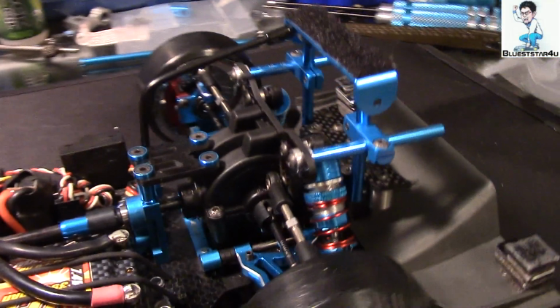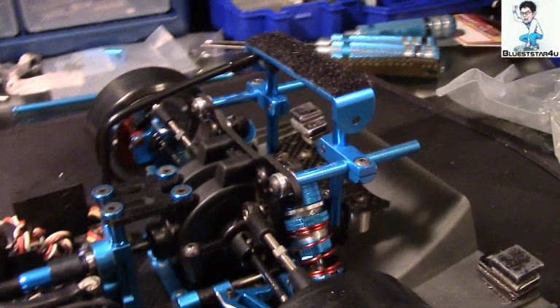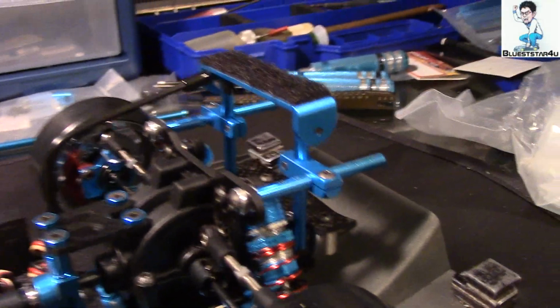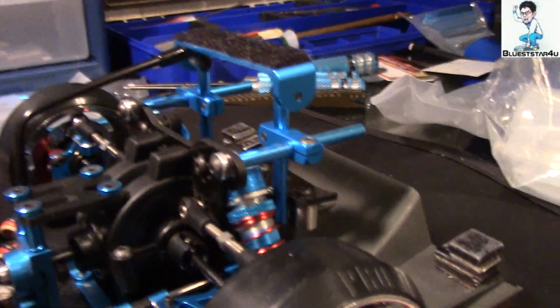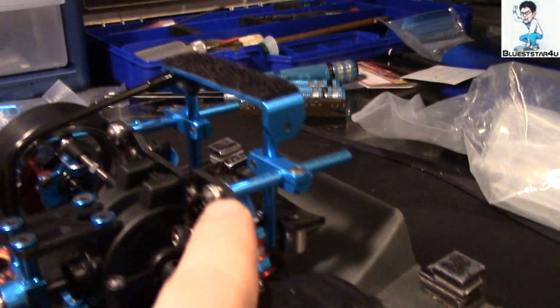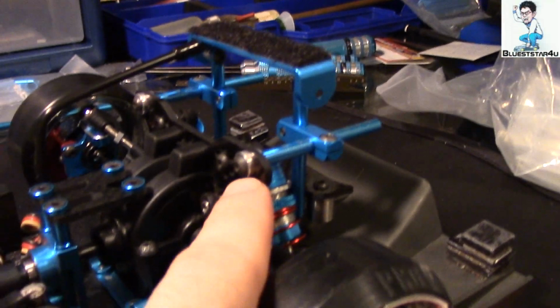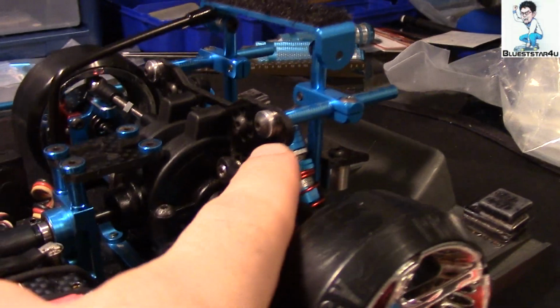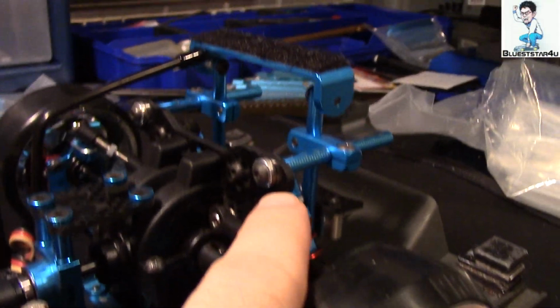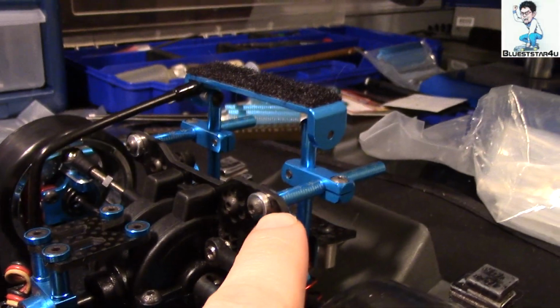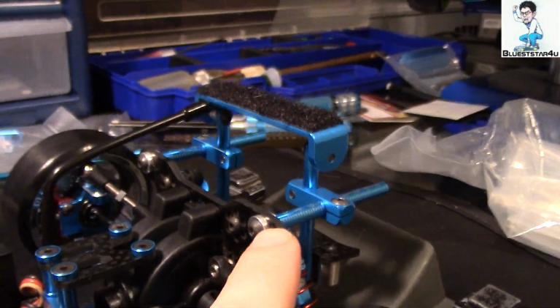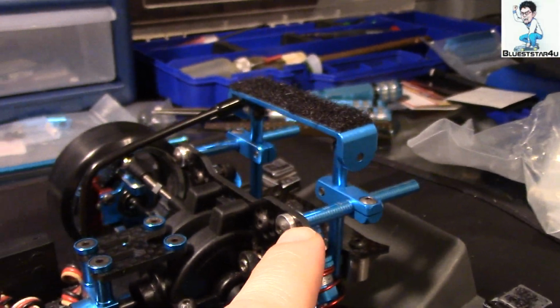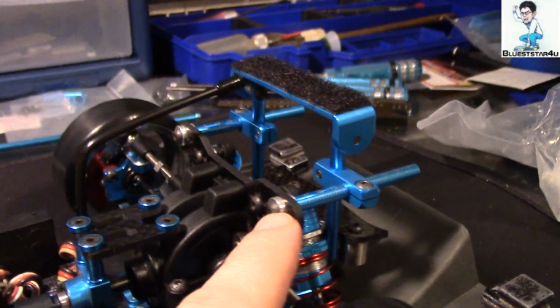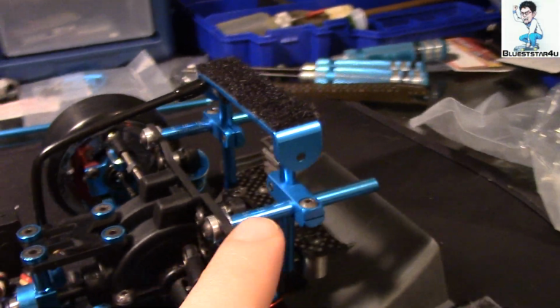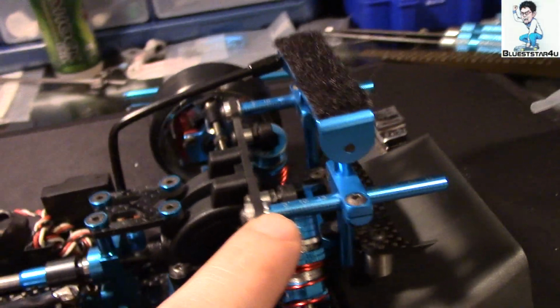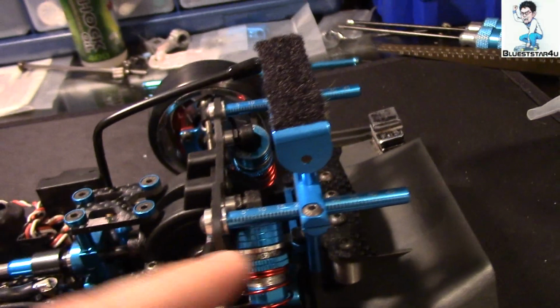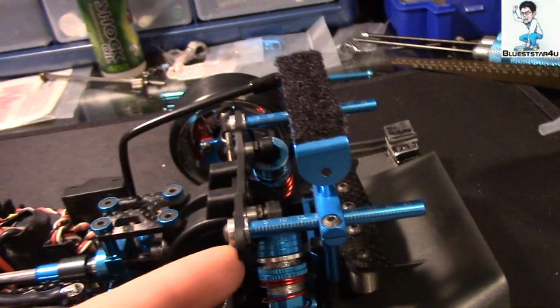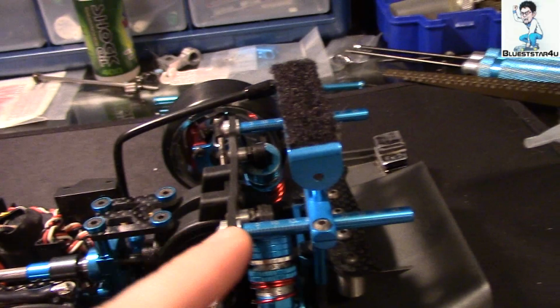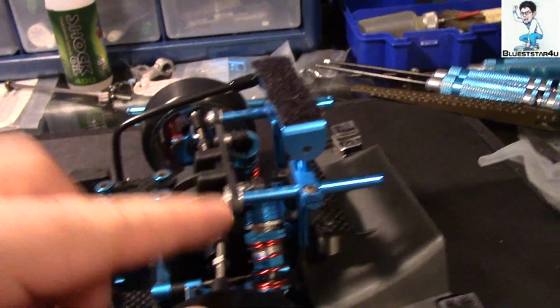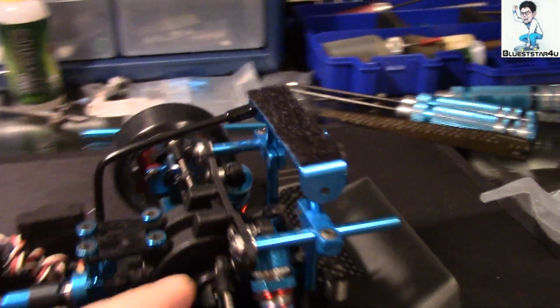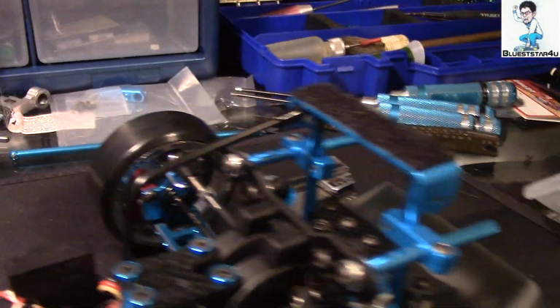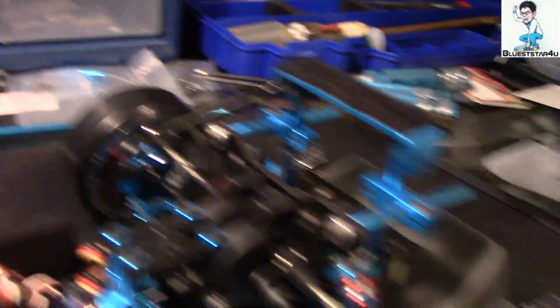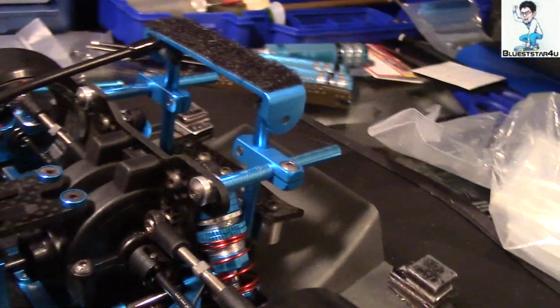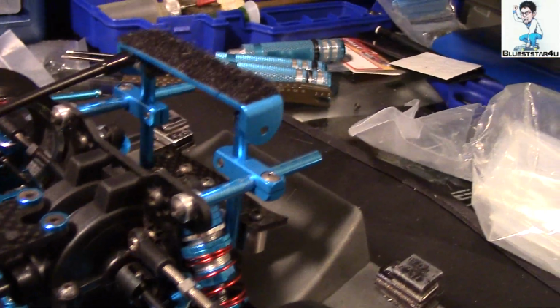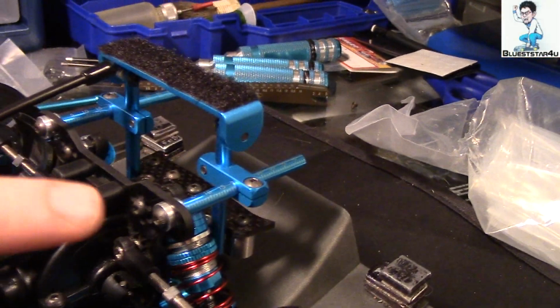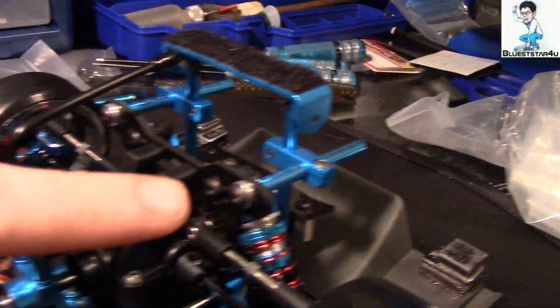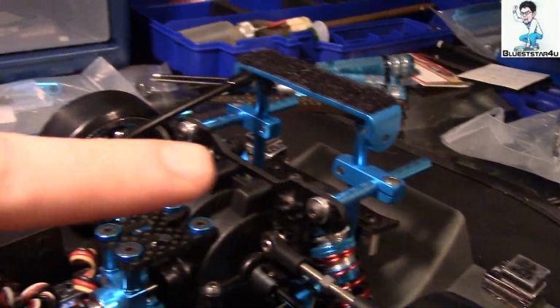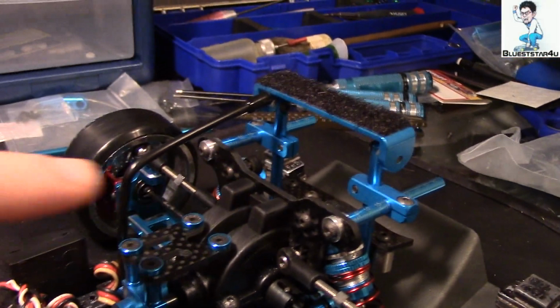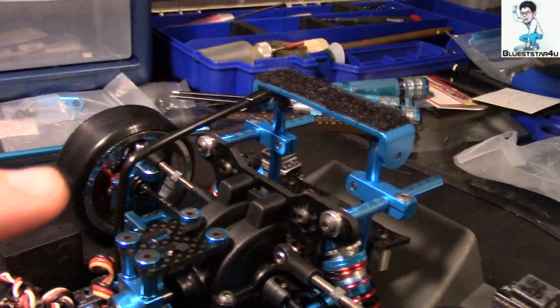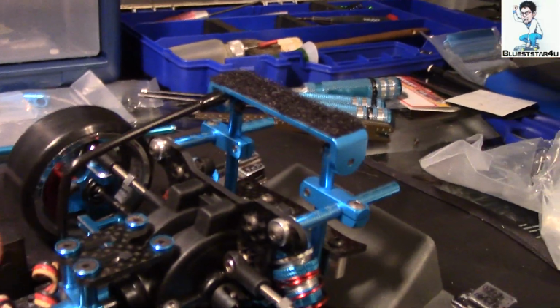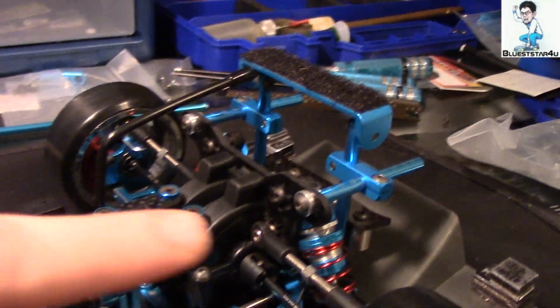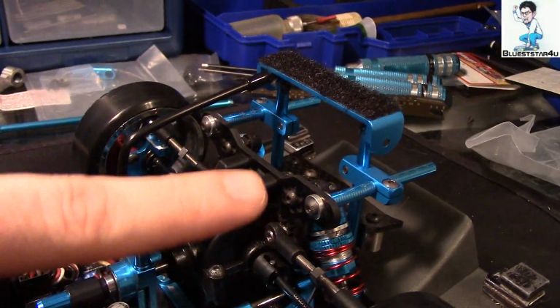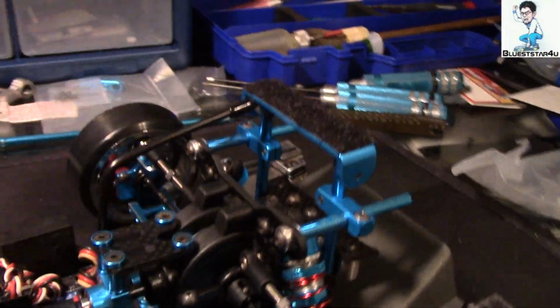For the stealth mounts, I went ahead and kind of rigged this little guy up here. I sandwiched a spacer and spacer and I put the screw right there to hold this in place, so I can use those square holes that come with the TTO2, which I'm not exactly fond of, but I made it work.